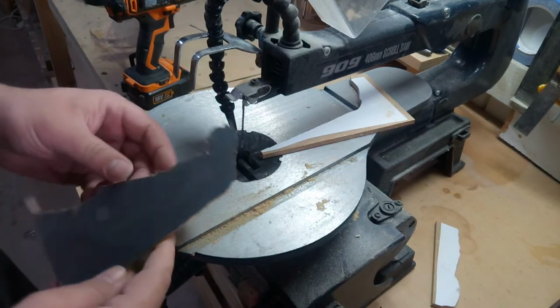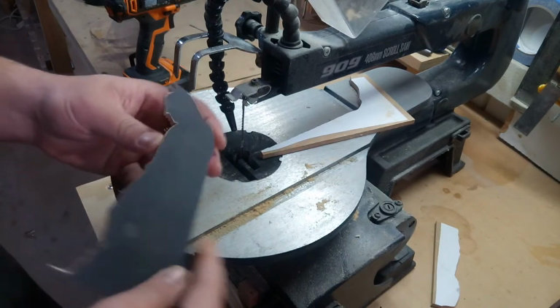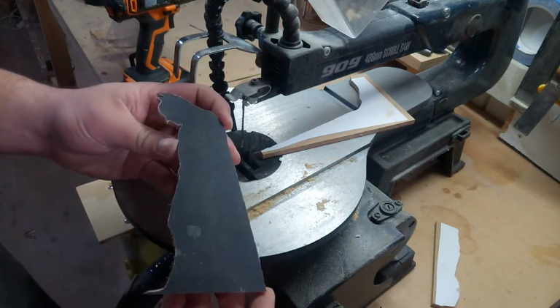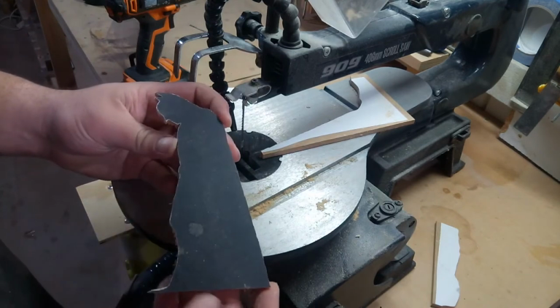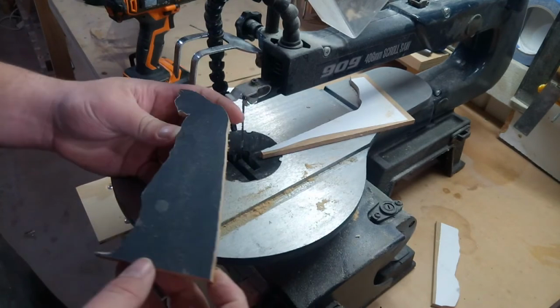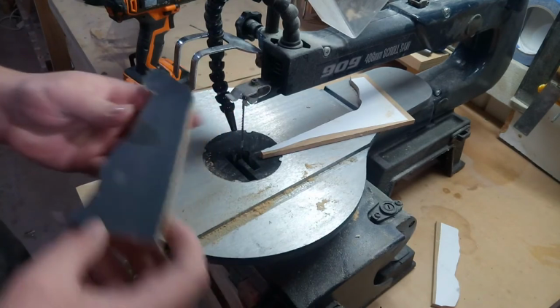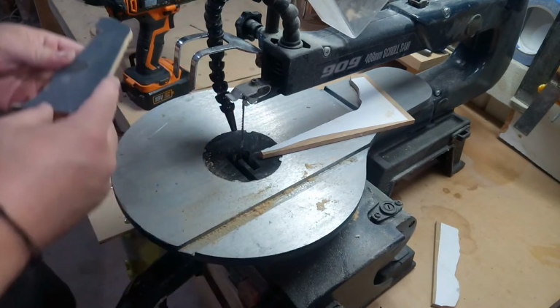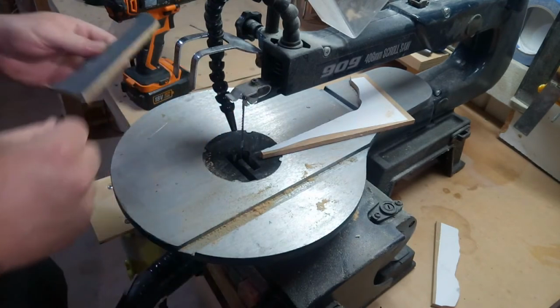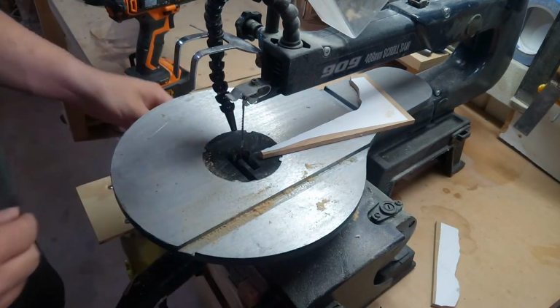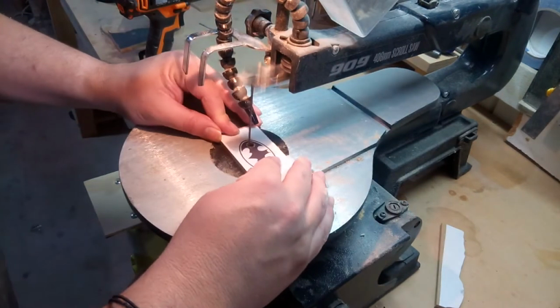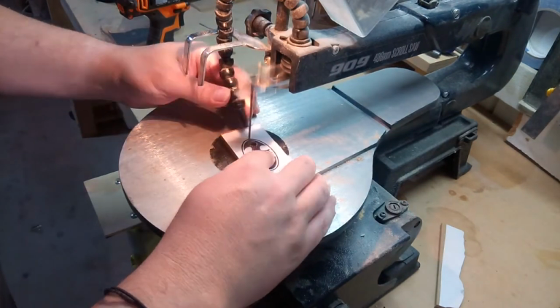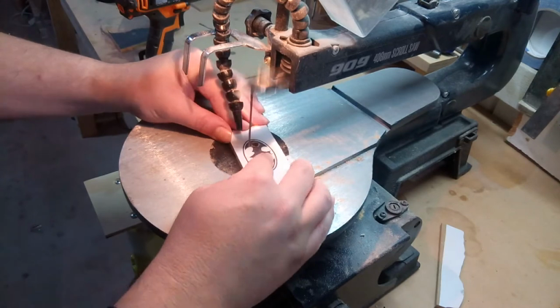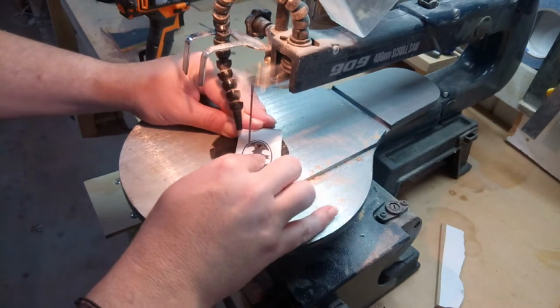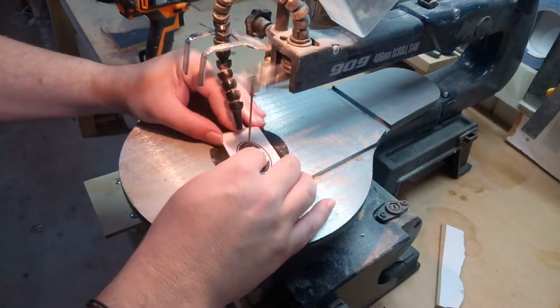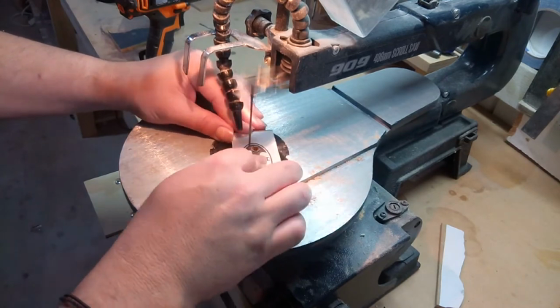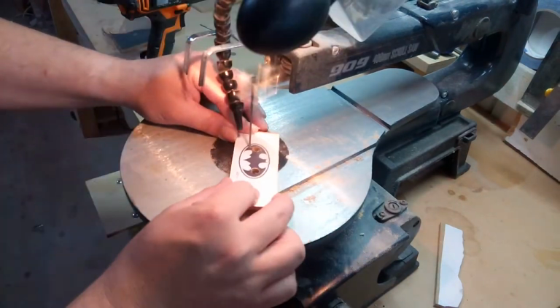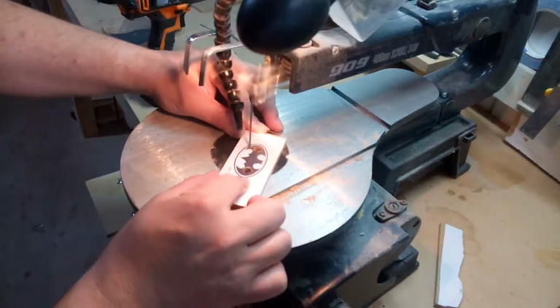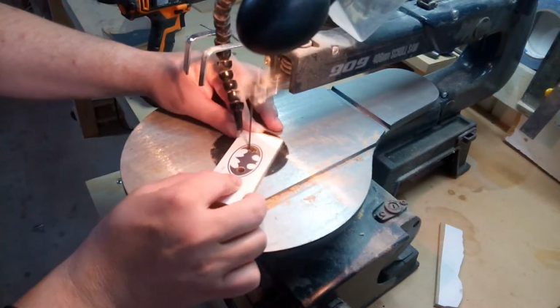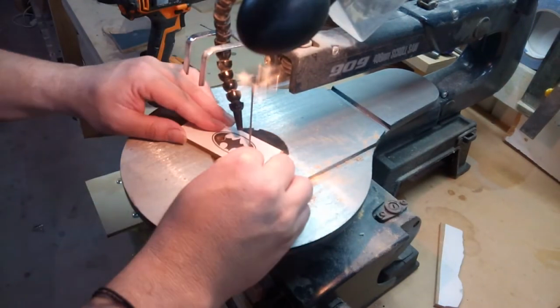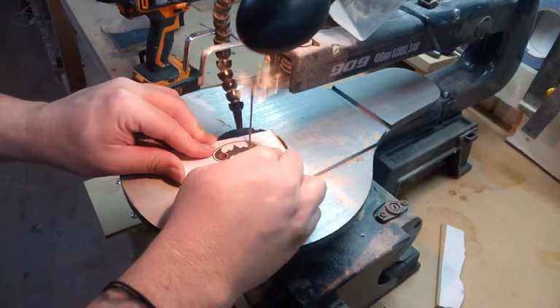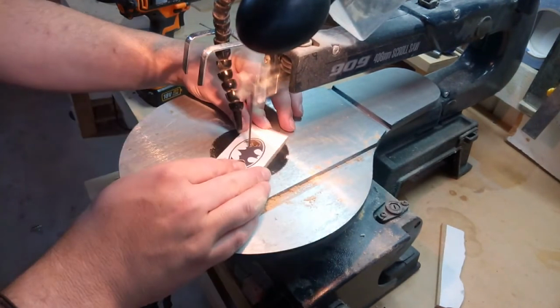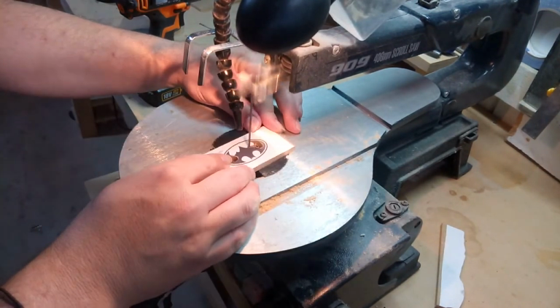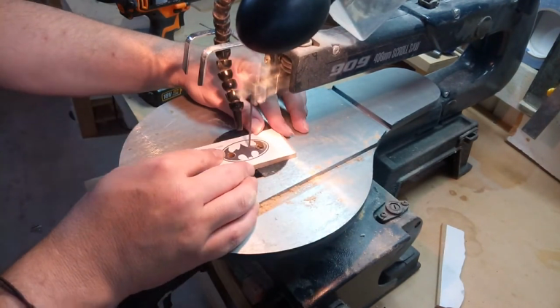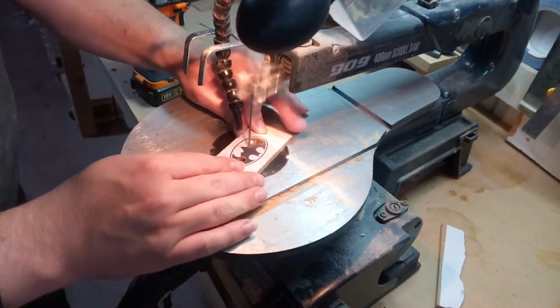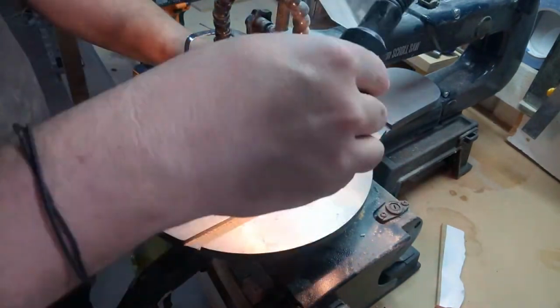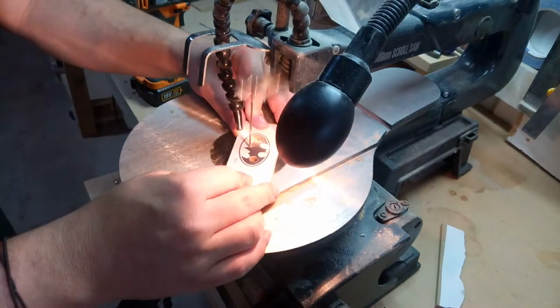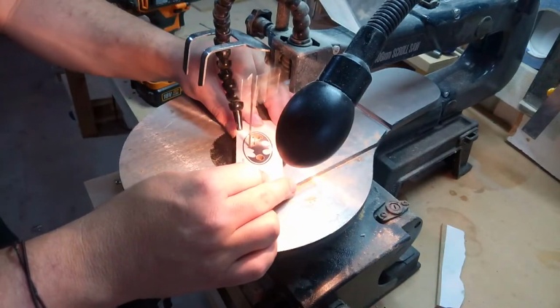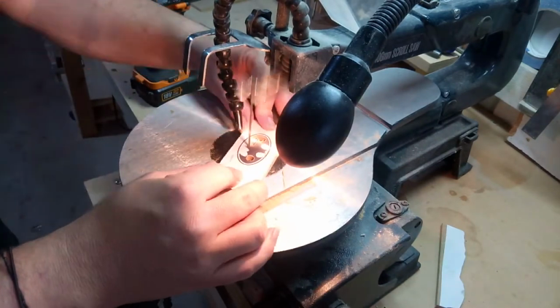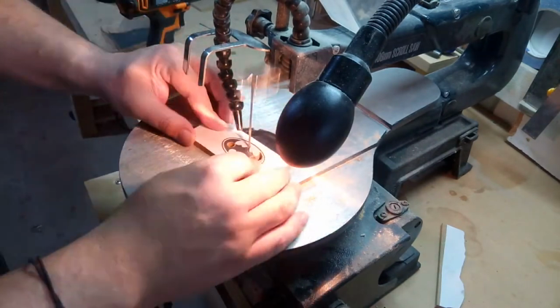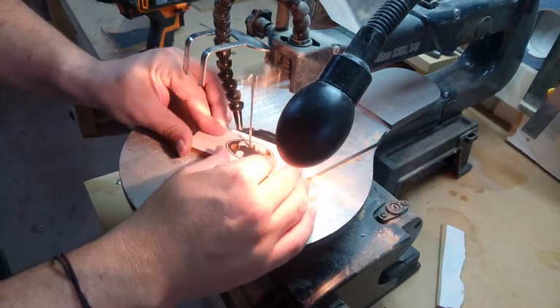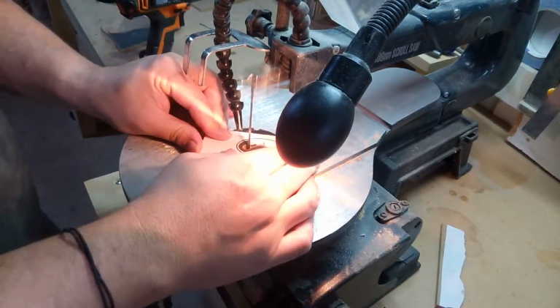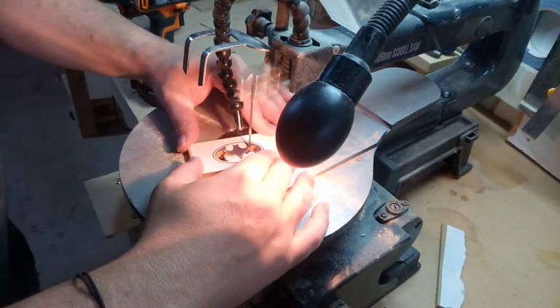And that turned out pretty nice. Now we're just going to cut out the symbol as well — cutting out the inside and then going around the outside as well.